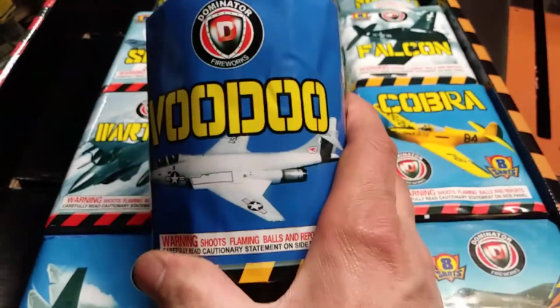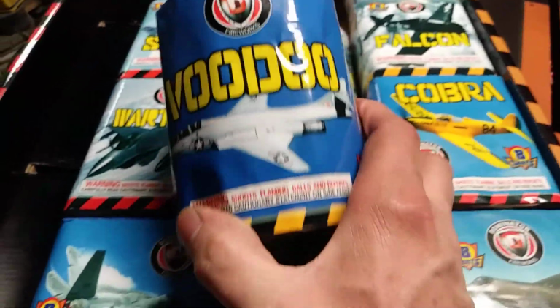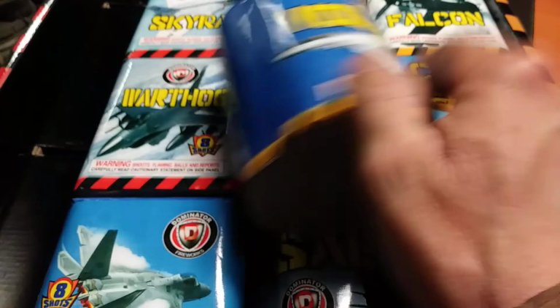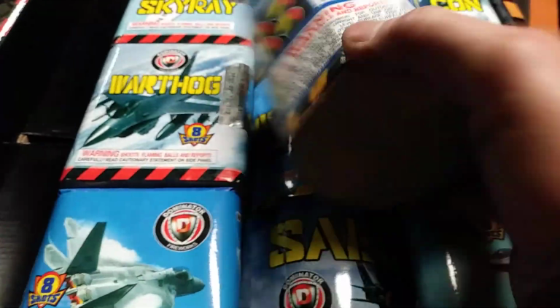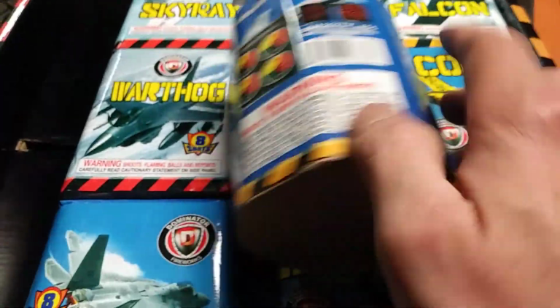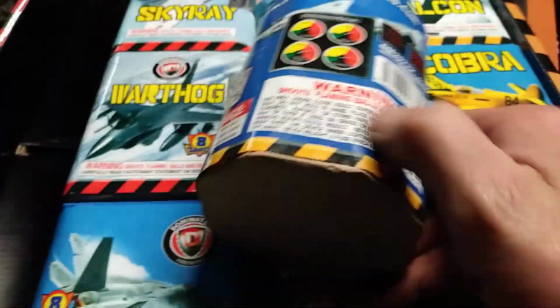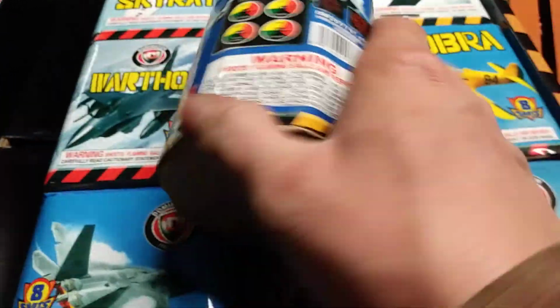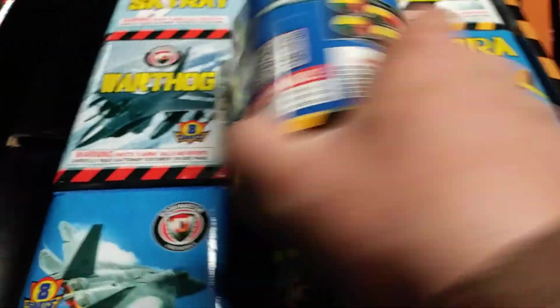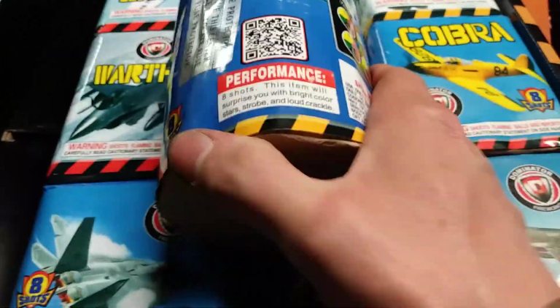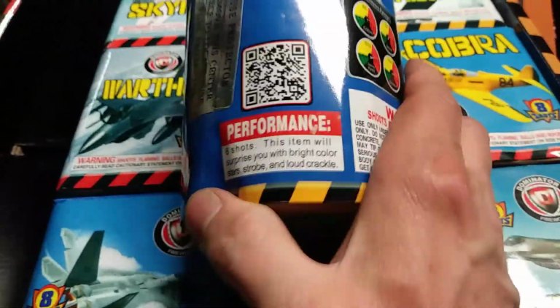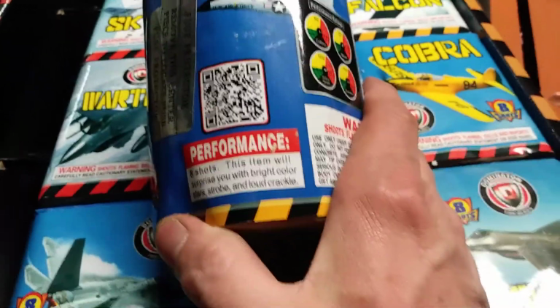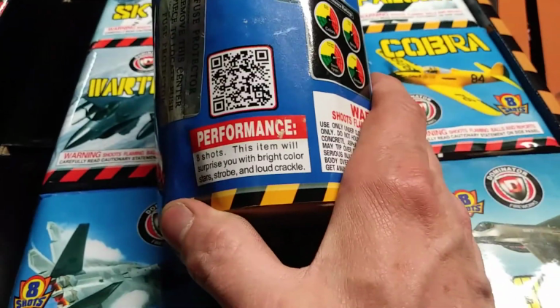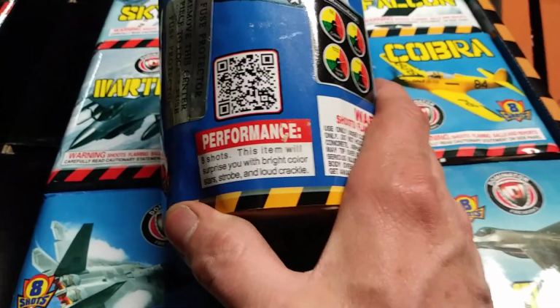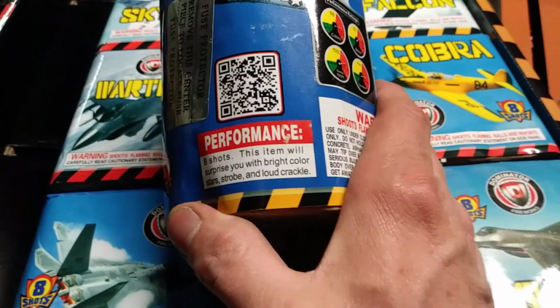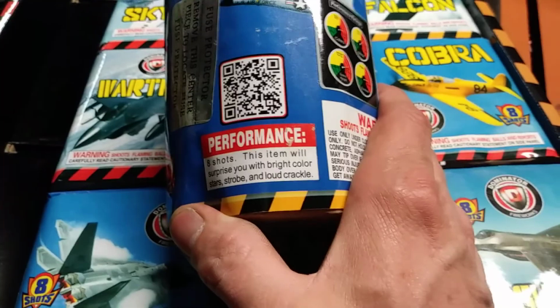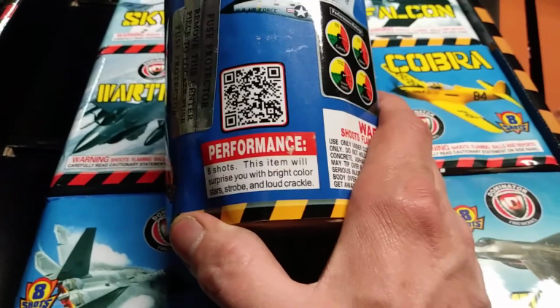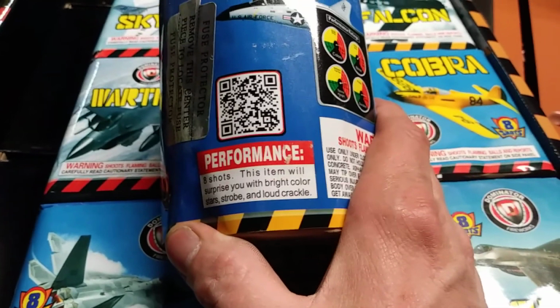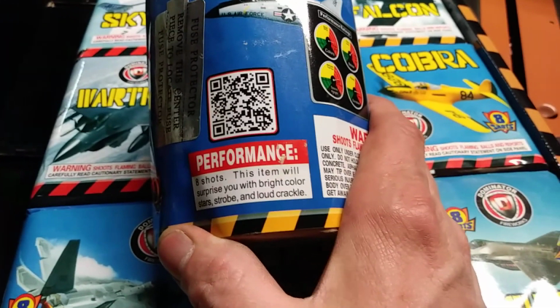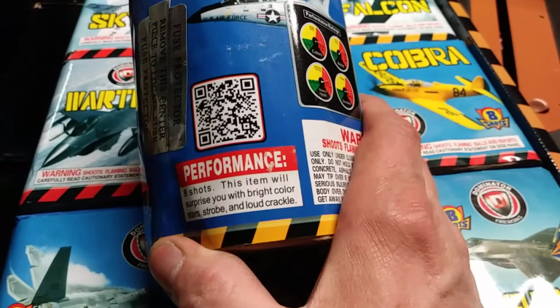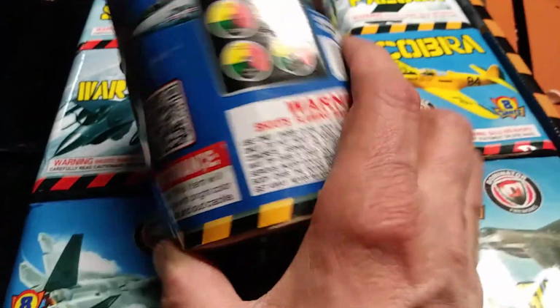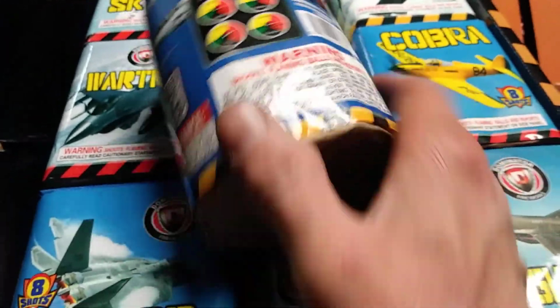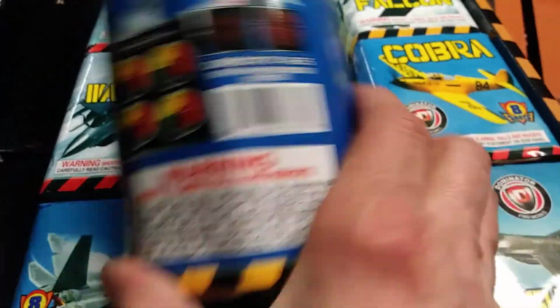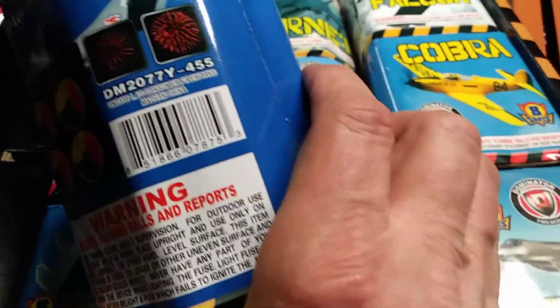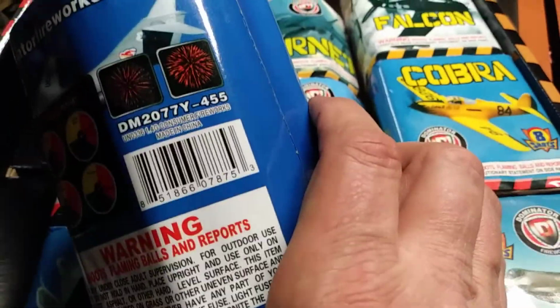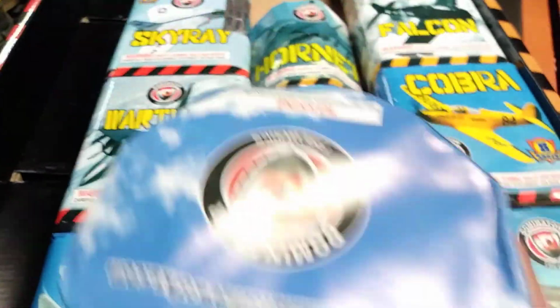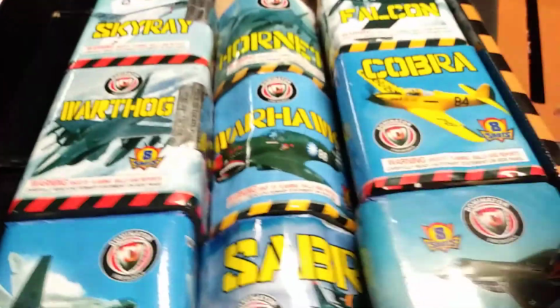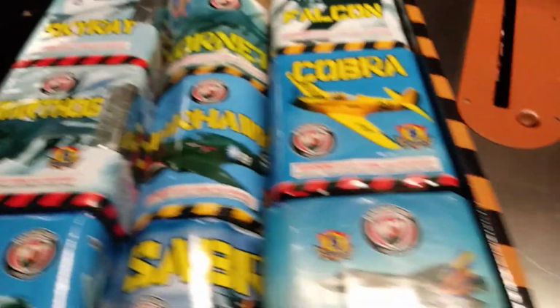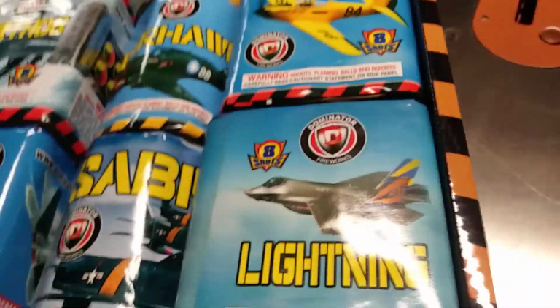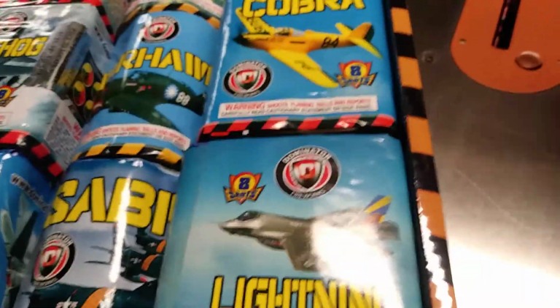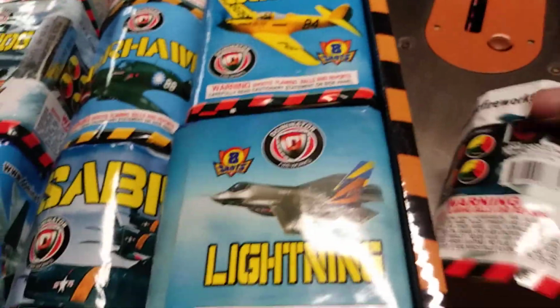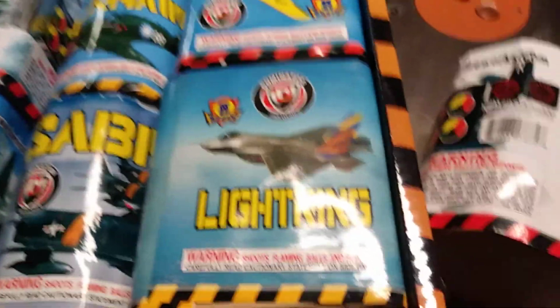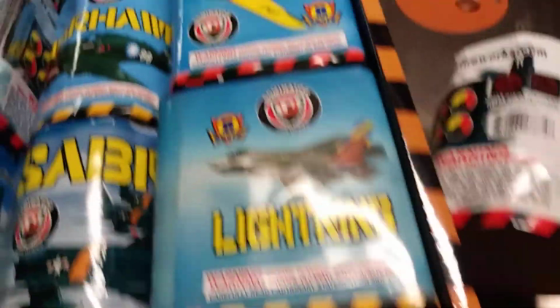Voodoo — this item will surprise you with bright color stars, strobe, and loud crackle. Looks a lot like that other one in the picture.